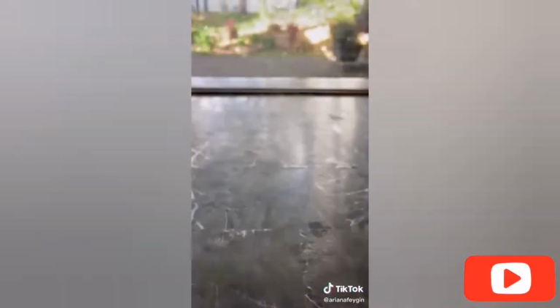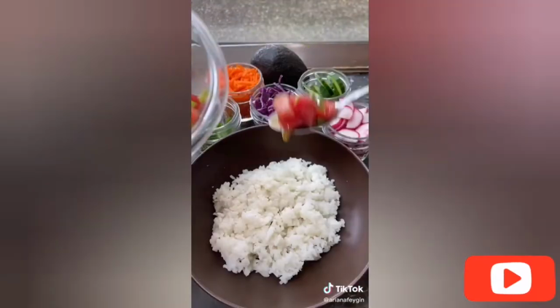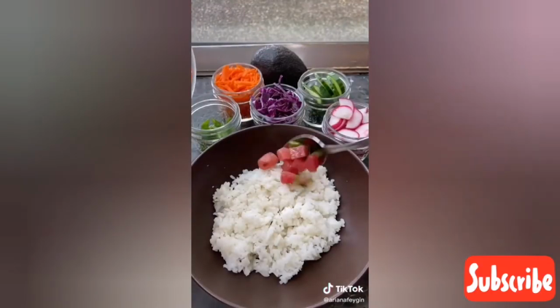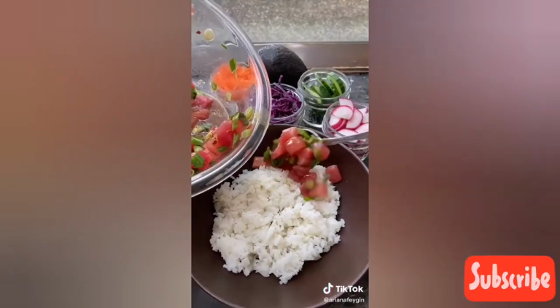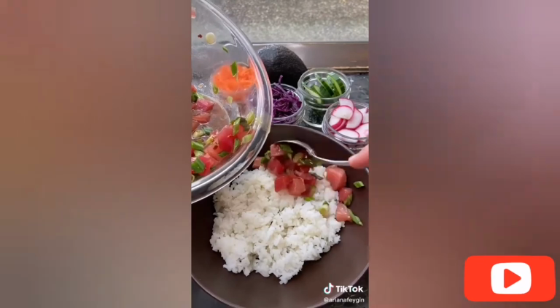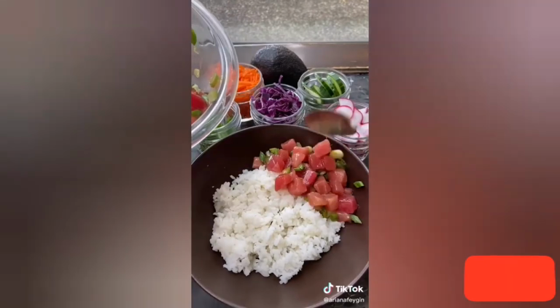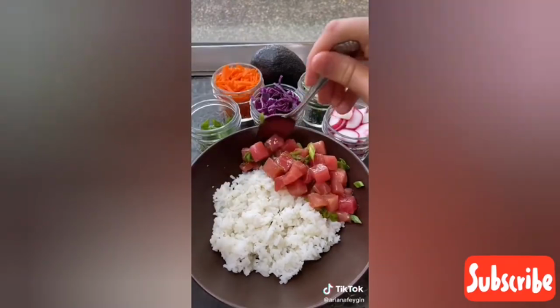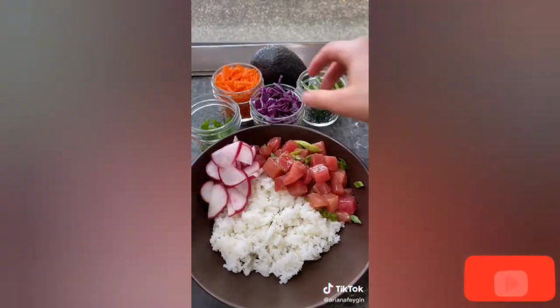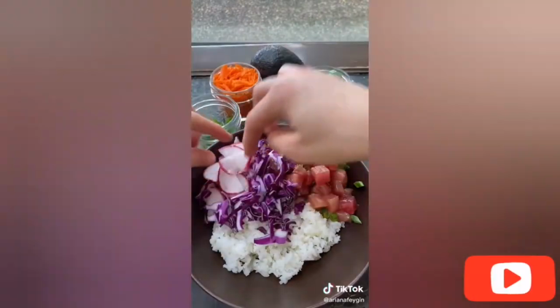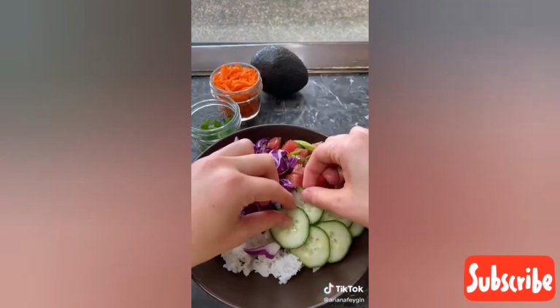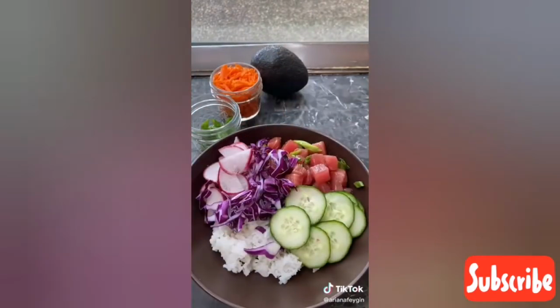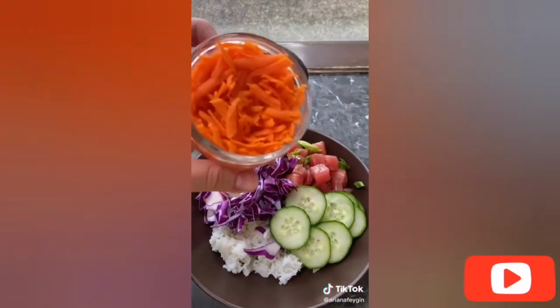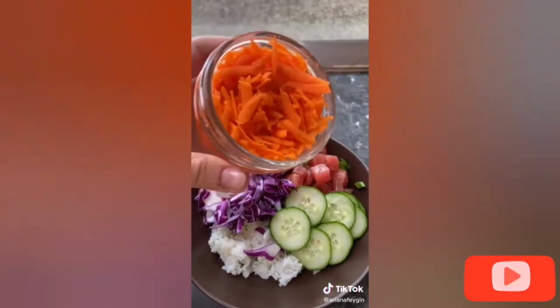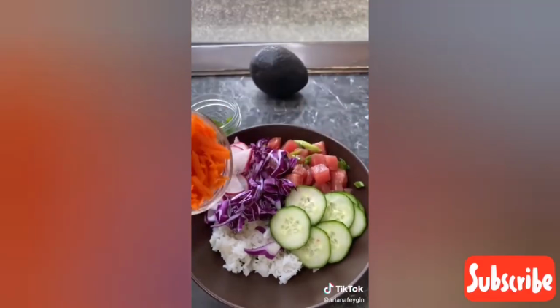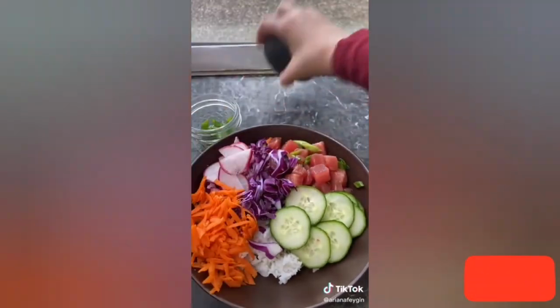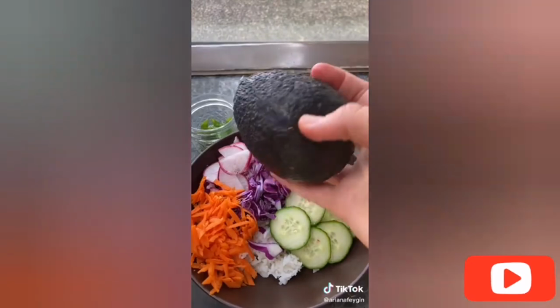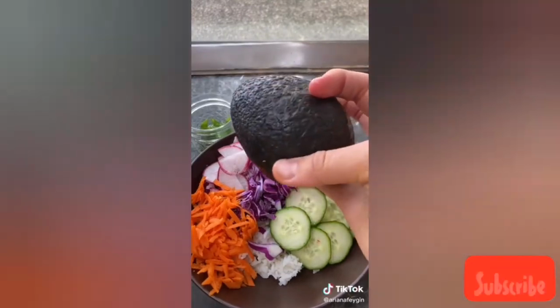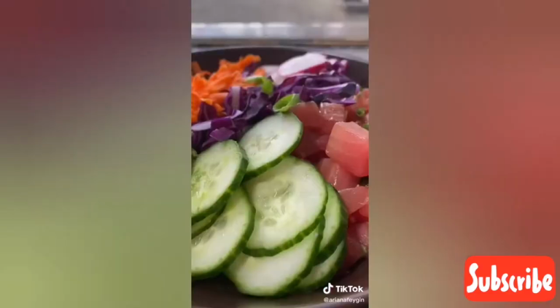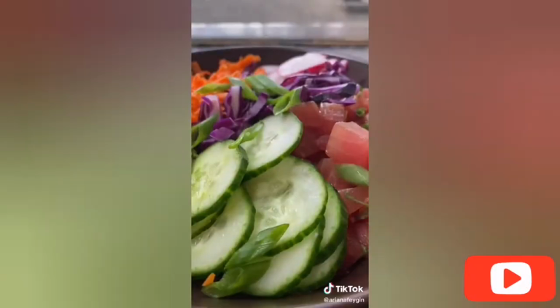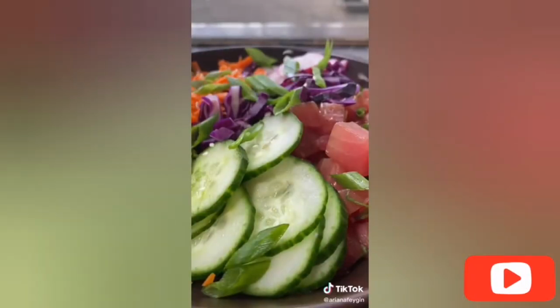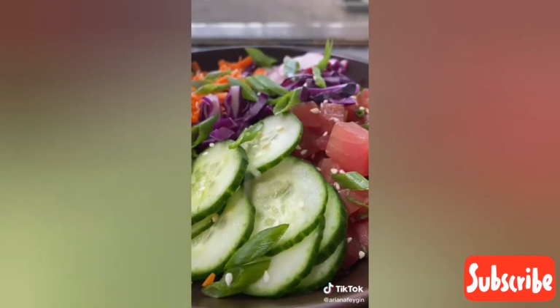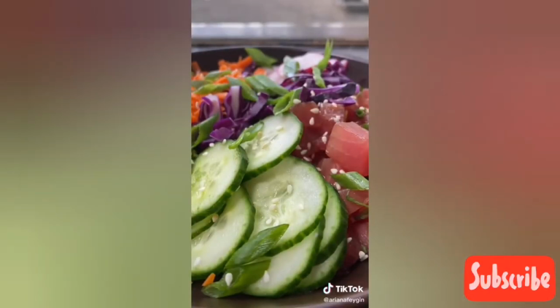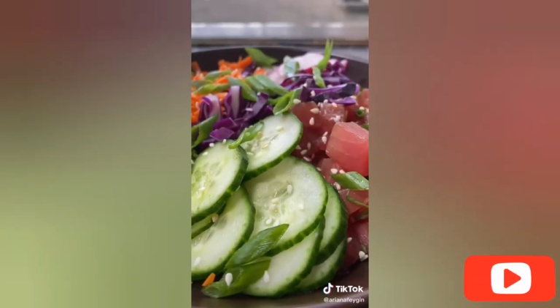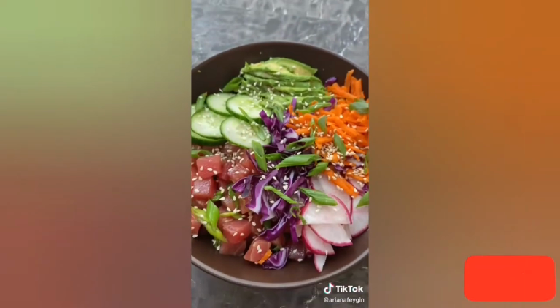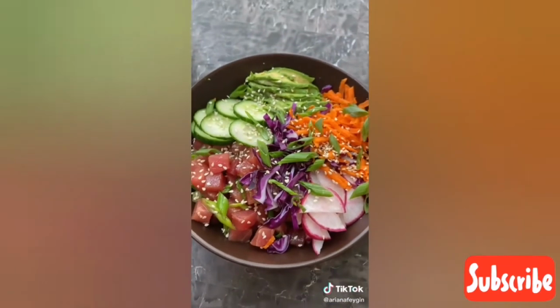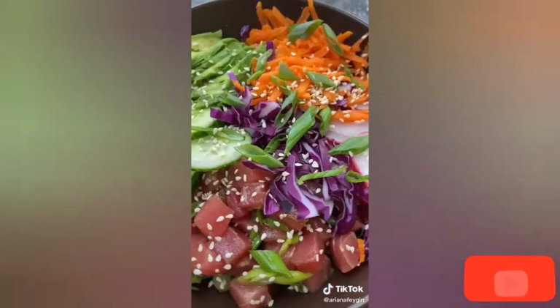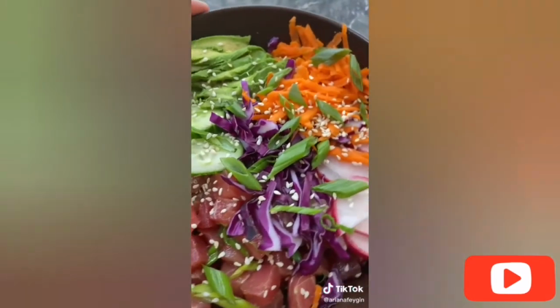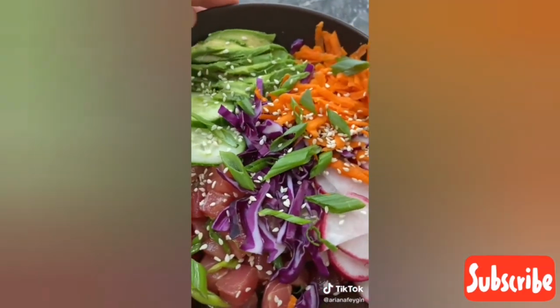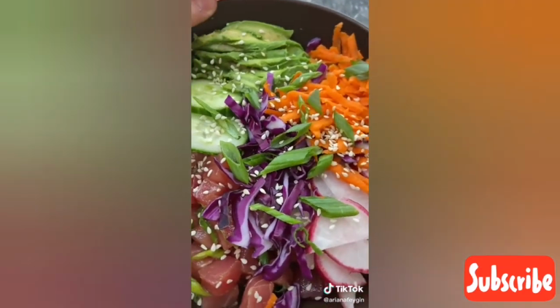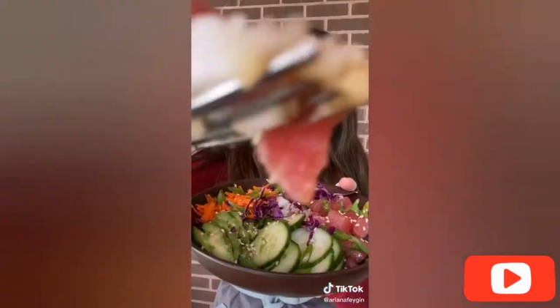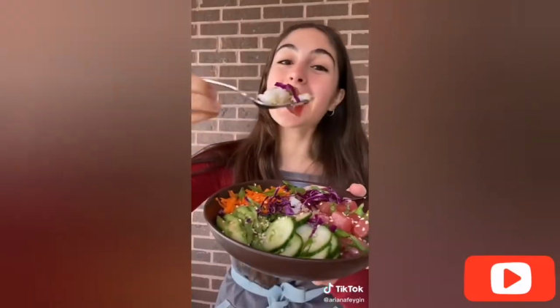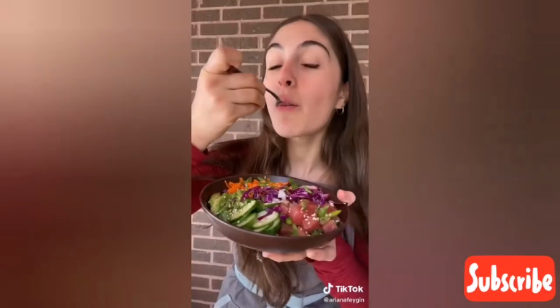Then just assemble the bowl with rice and whatever toppings you like. I first added the fish and then some sliced radishes, red cabbage, cucumbers, carrots, and of course some sliced avocado, topping it off with some more scallions and sesame seeds. Let me know how I did, what I should make next, and check out the full recipe on my Instagram.